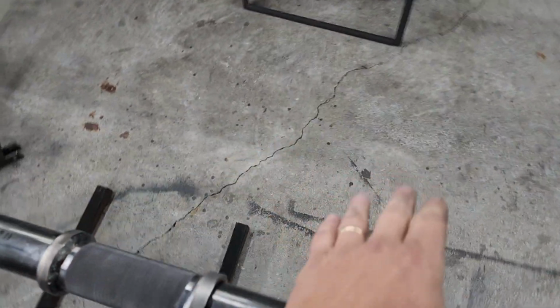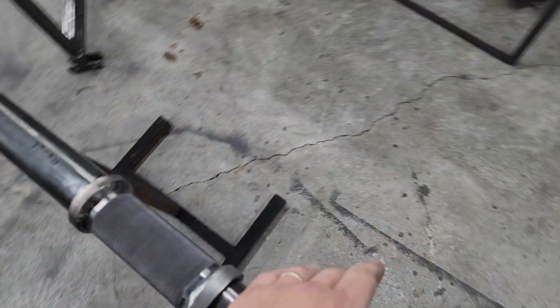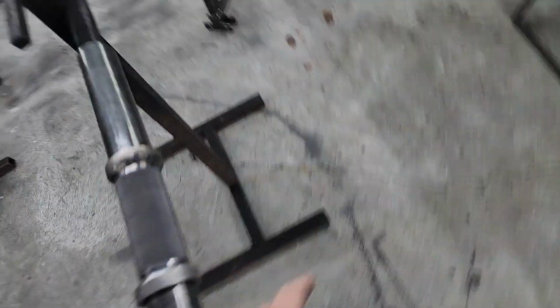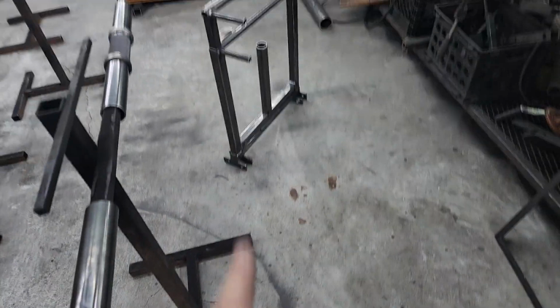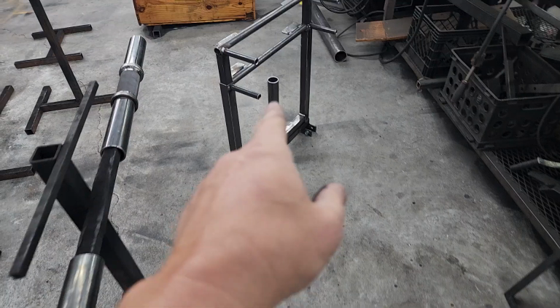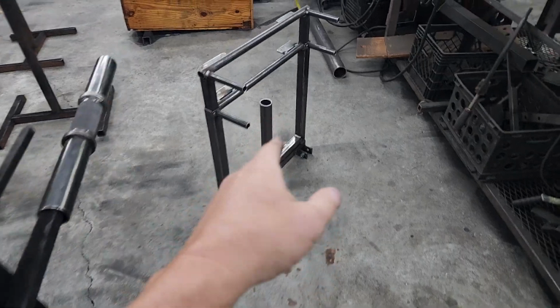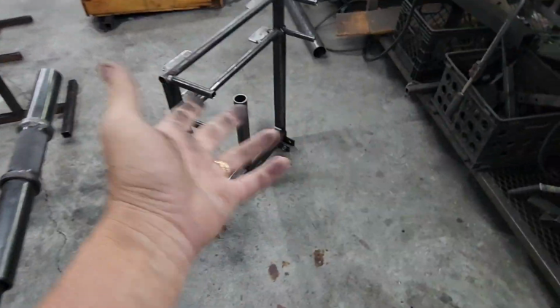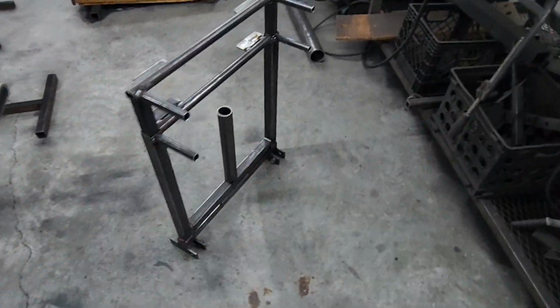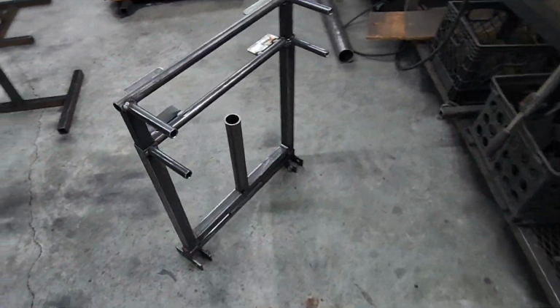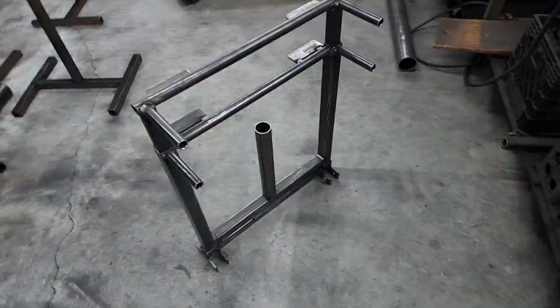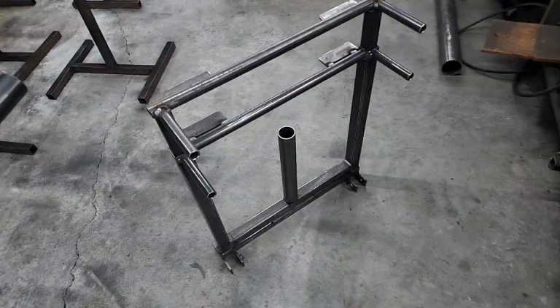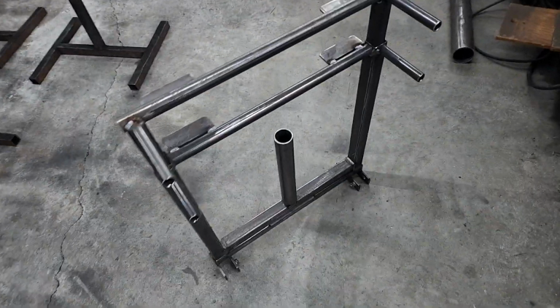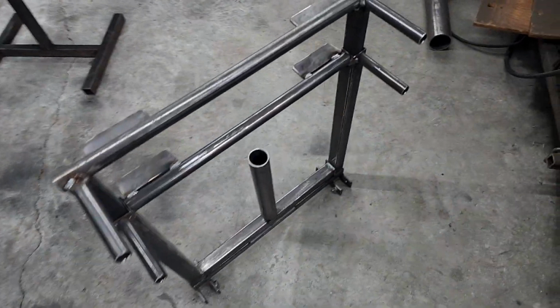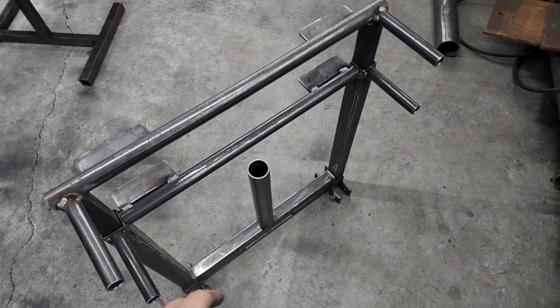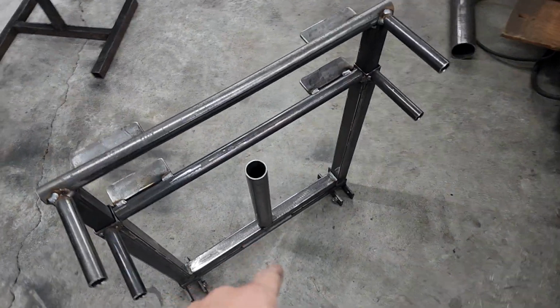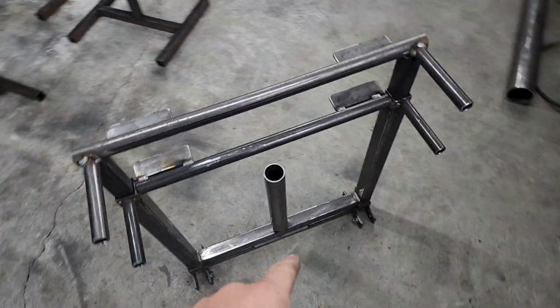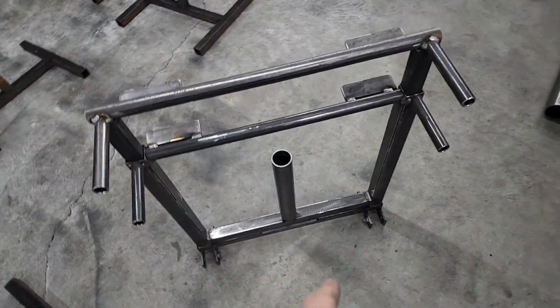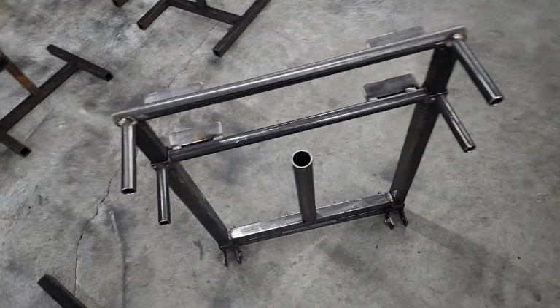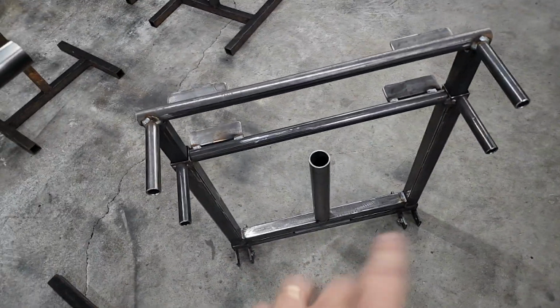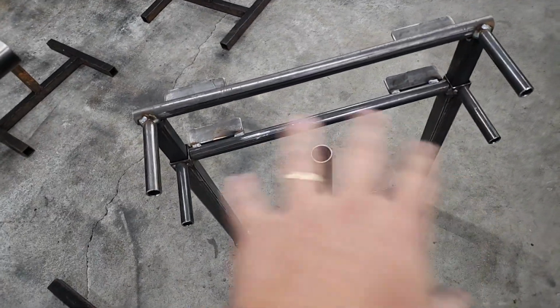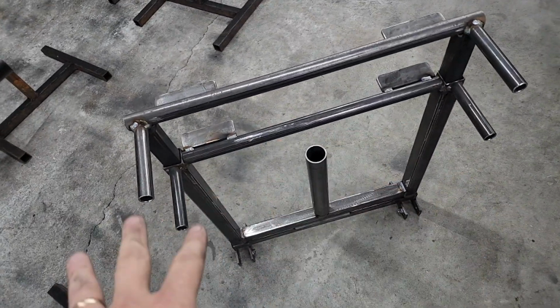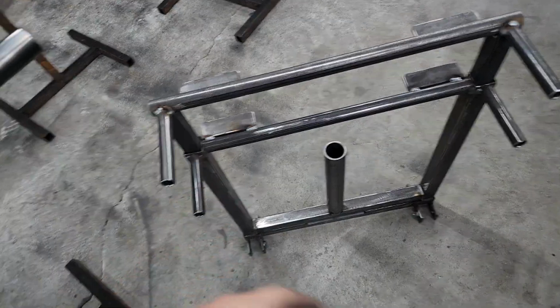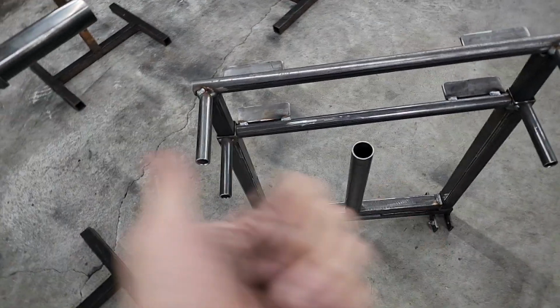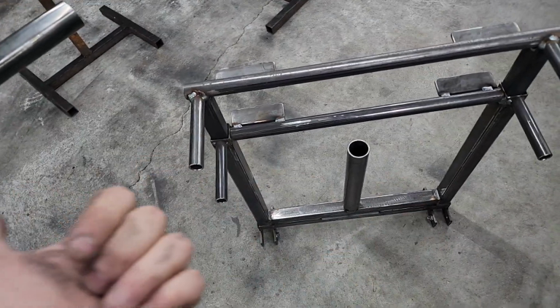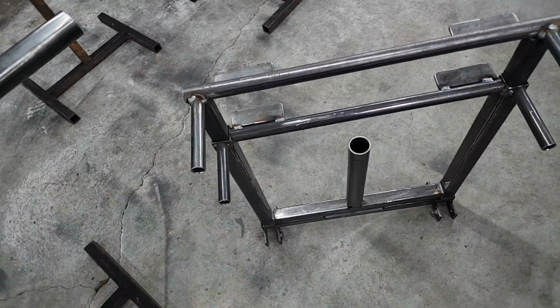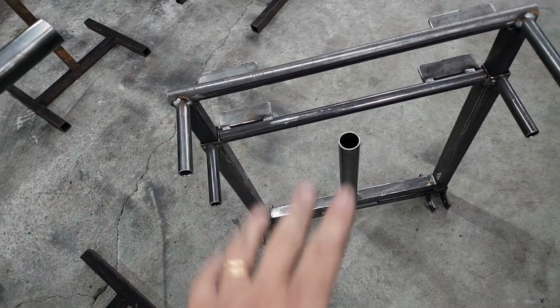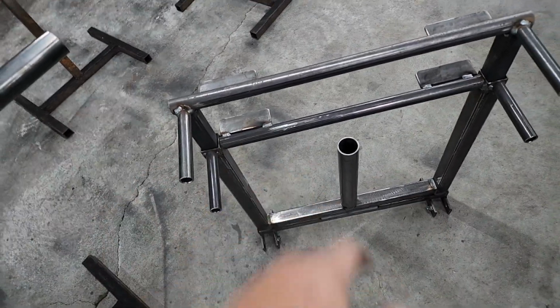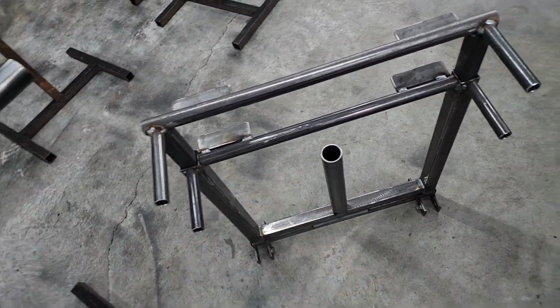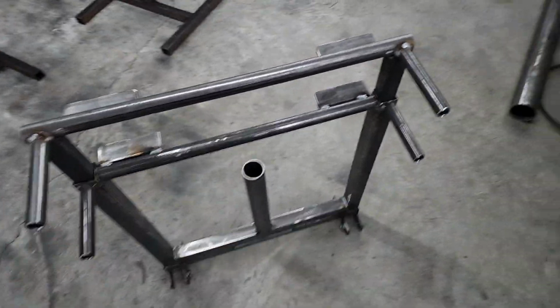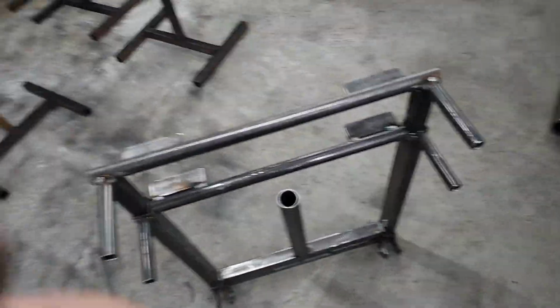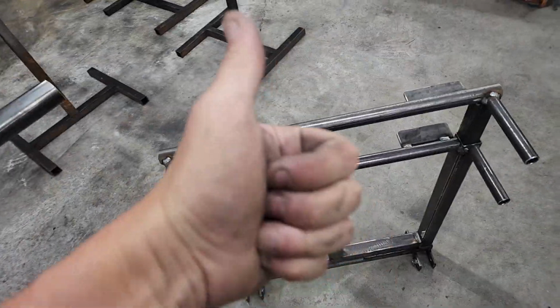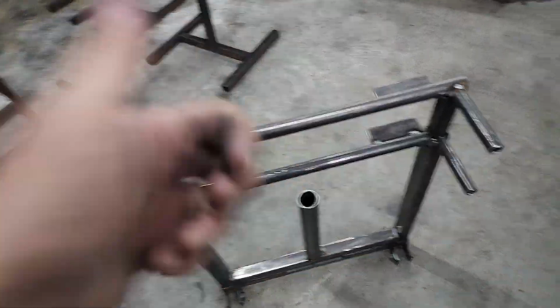Anyway, I hope everybody's having a good day. I'm gonna post this up and send a link to the customer to get his final approval before we coat it and send it out. Y'all take care, peace.